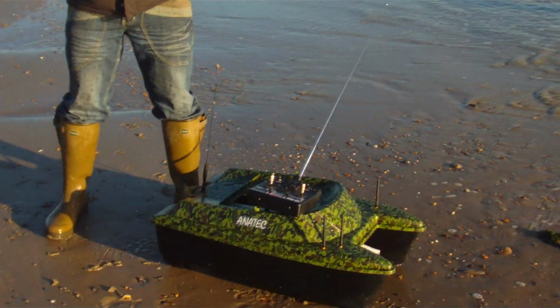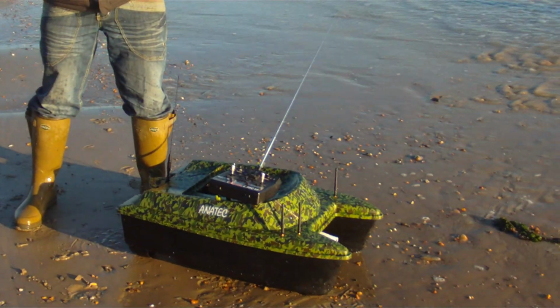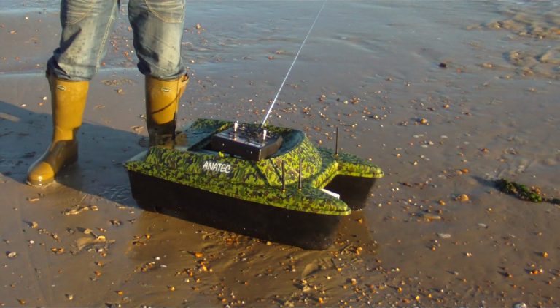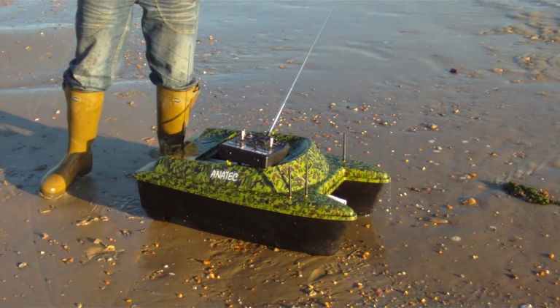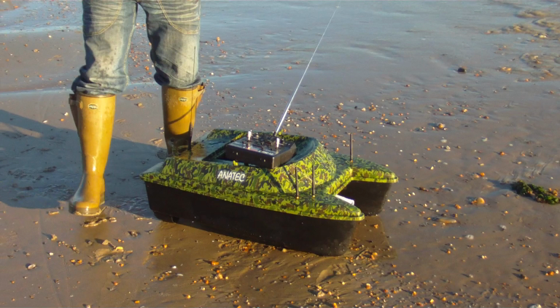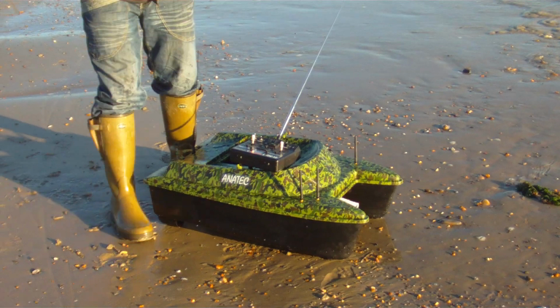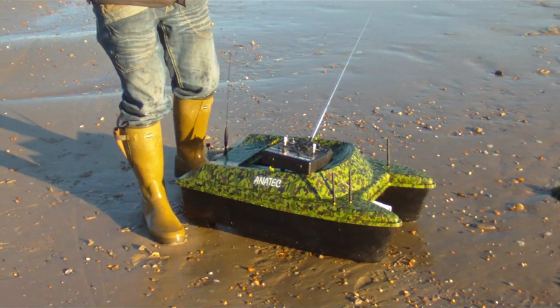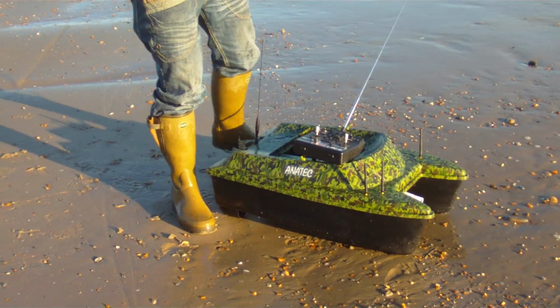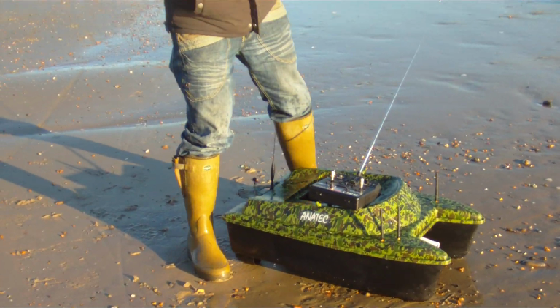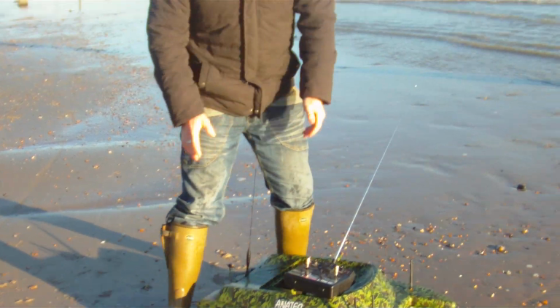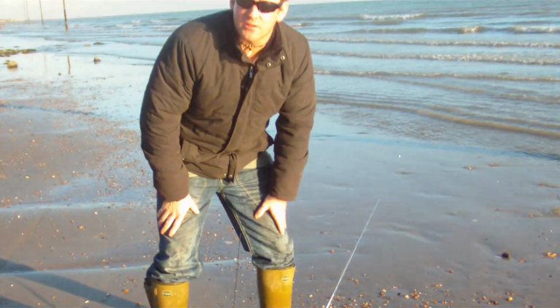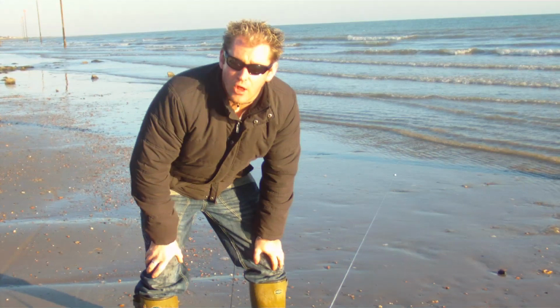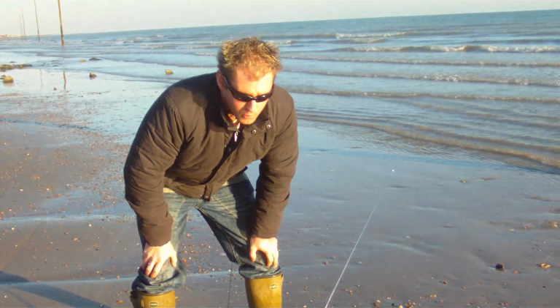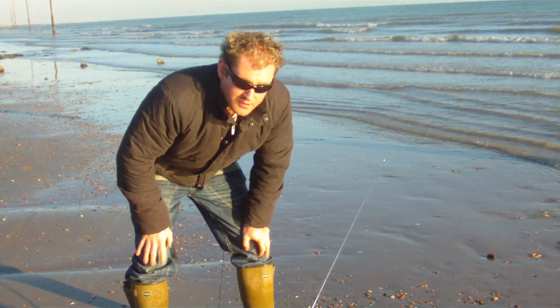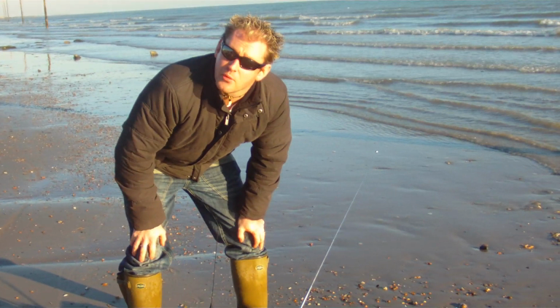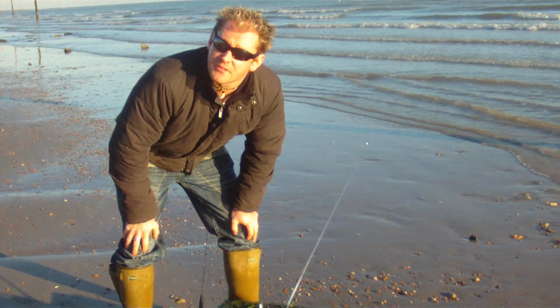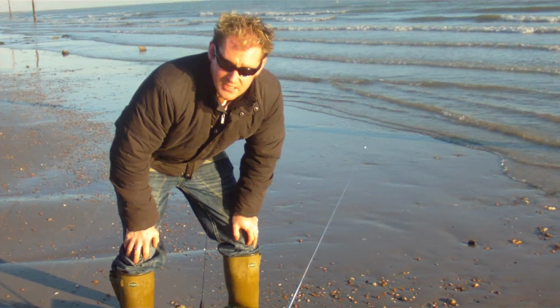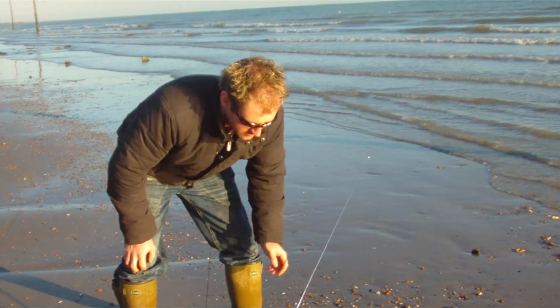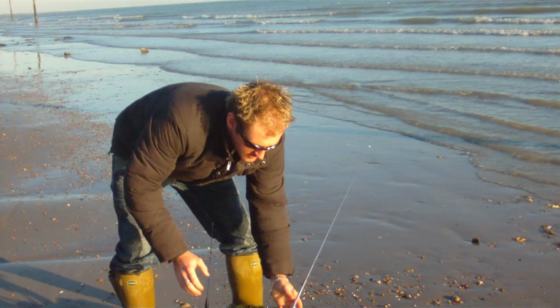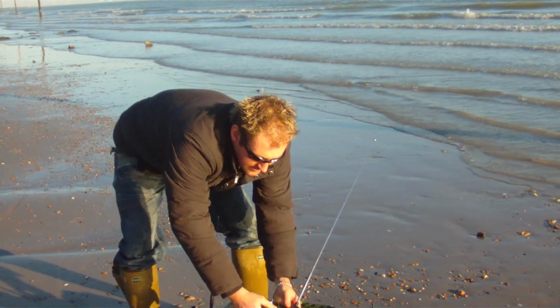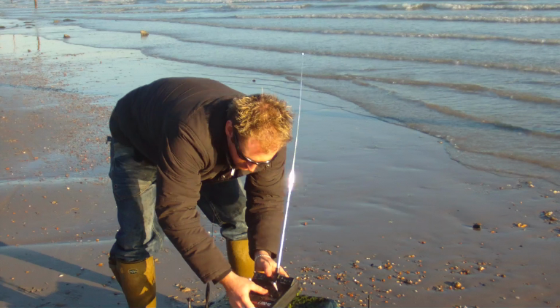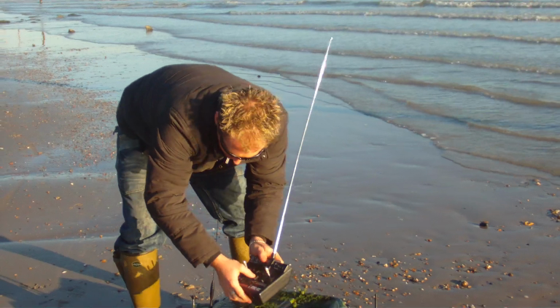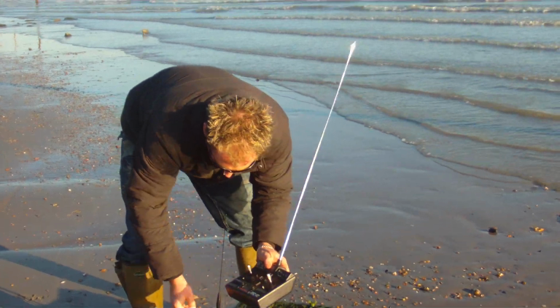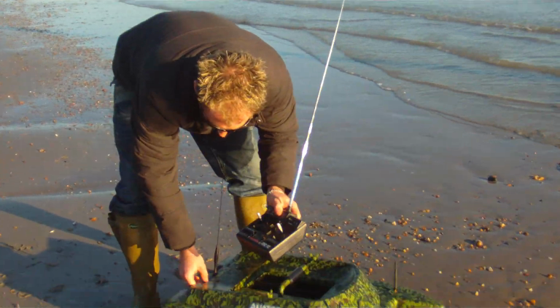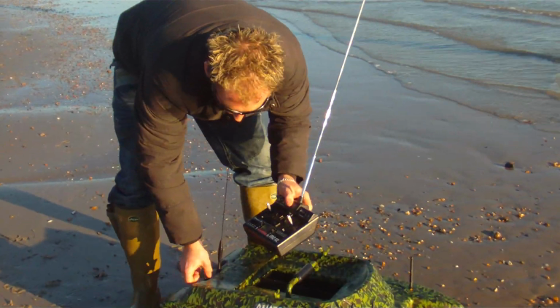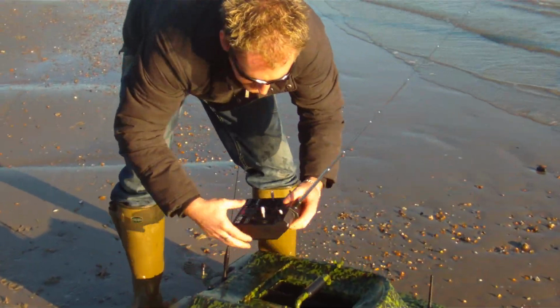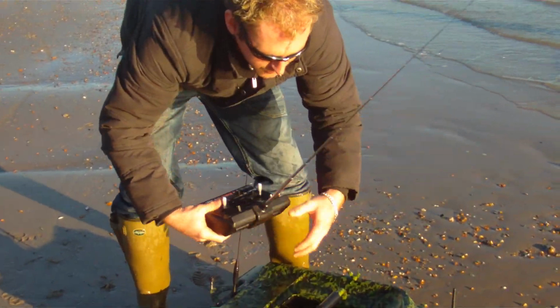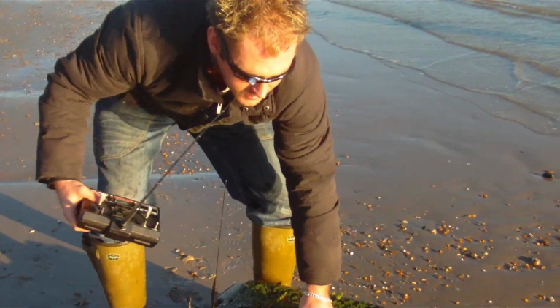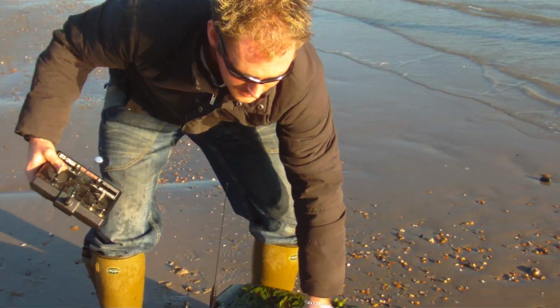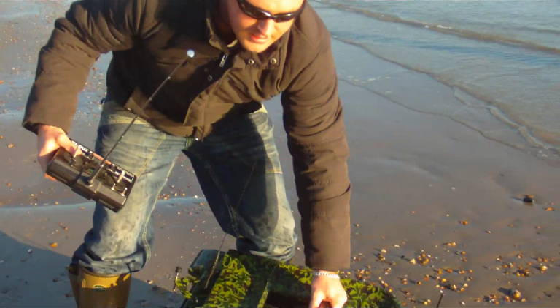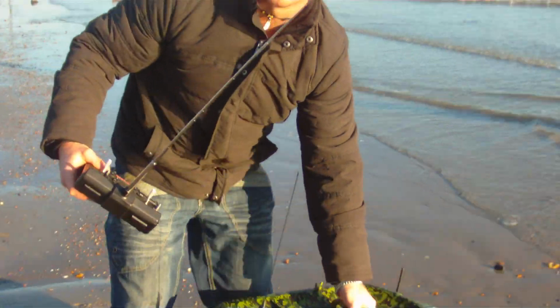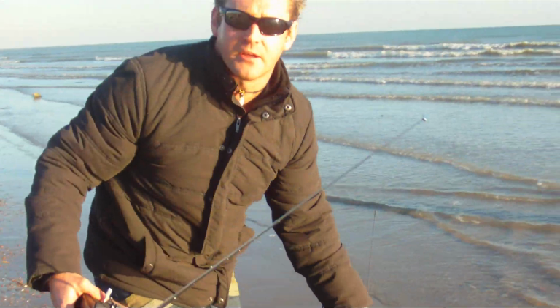People often ask us how robust a bait boat is — this one is very robust and reliable, but it doesn't get more robust than this. We'll put it on first, then we're in the boat. Let's put her out there.